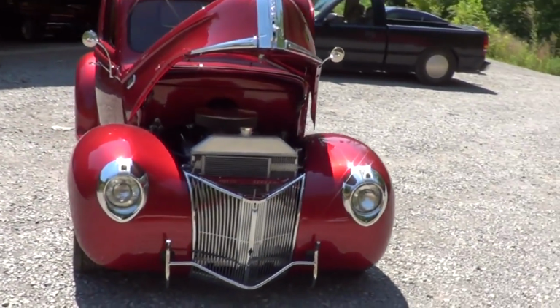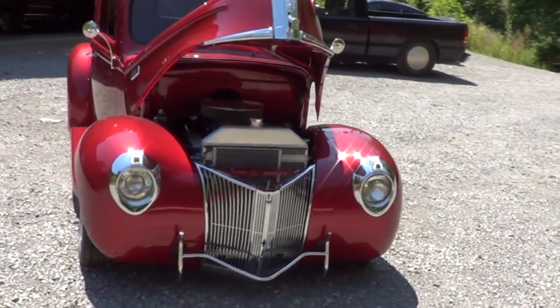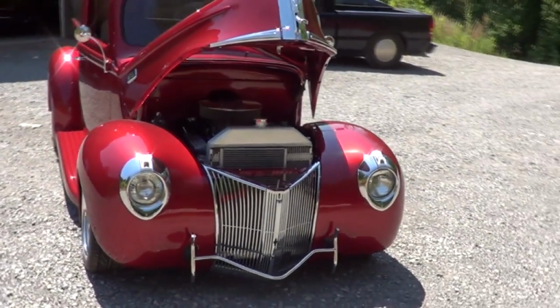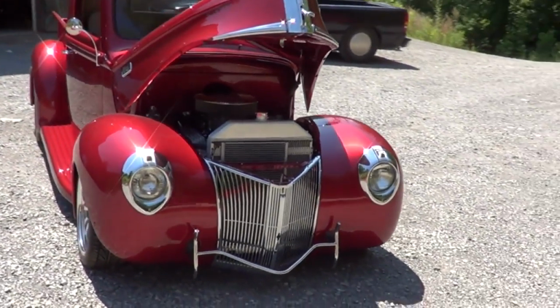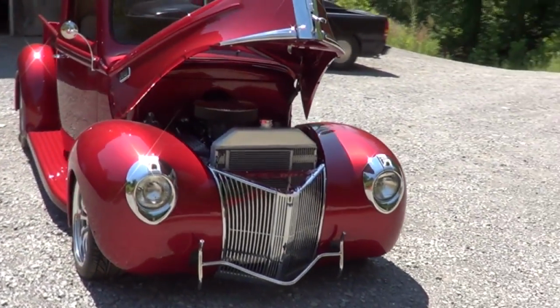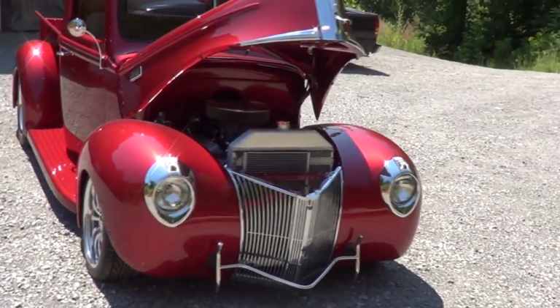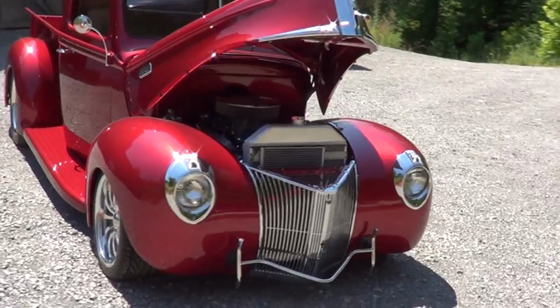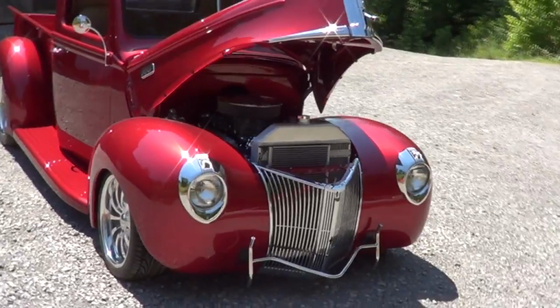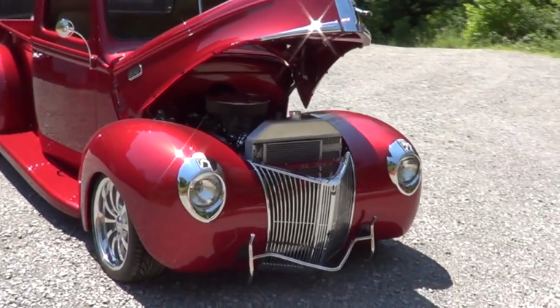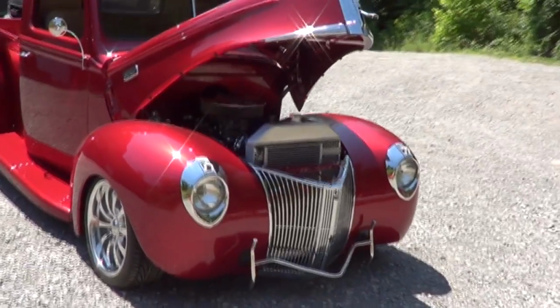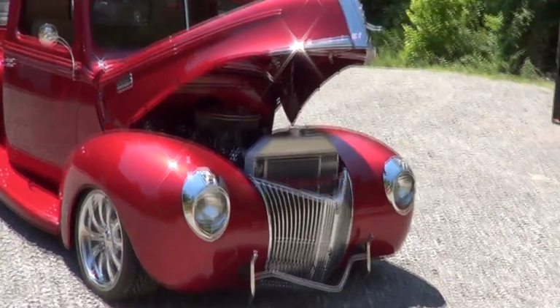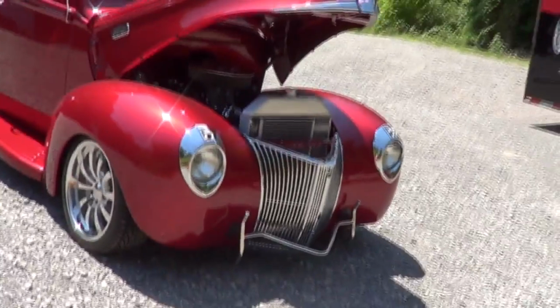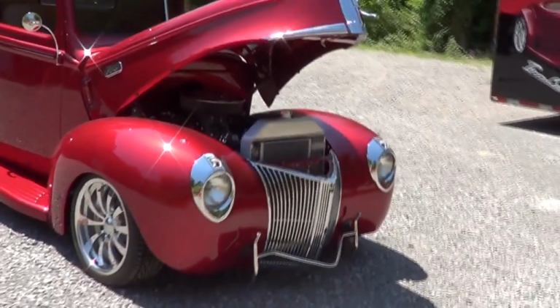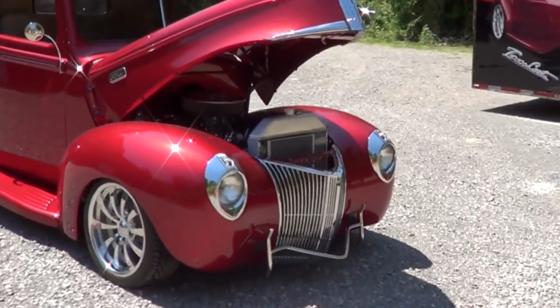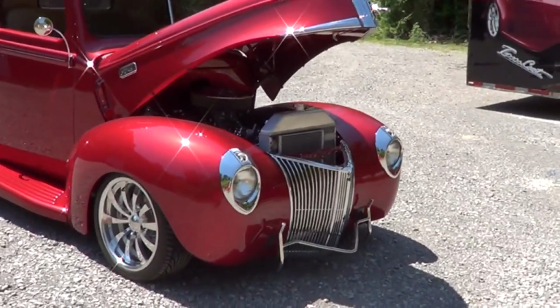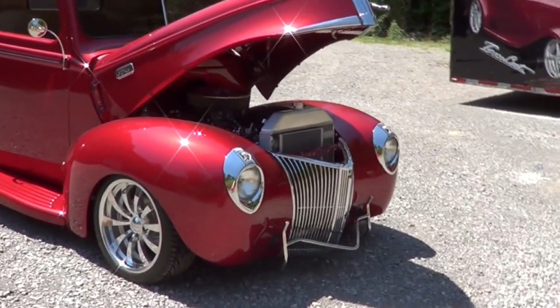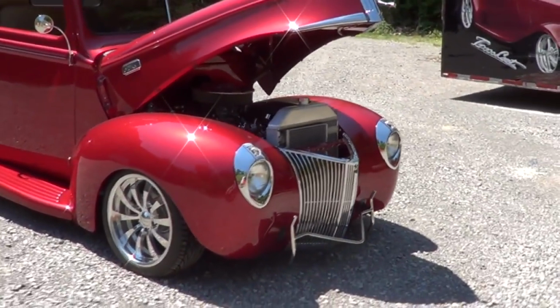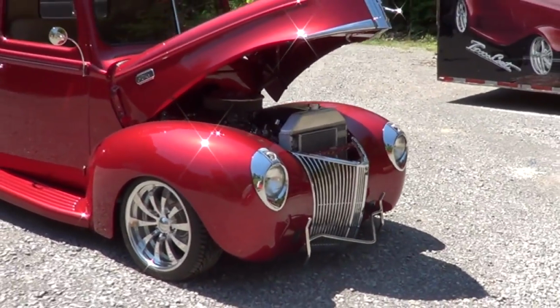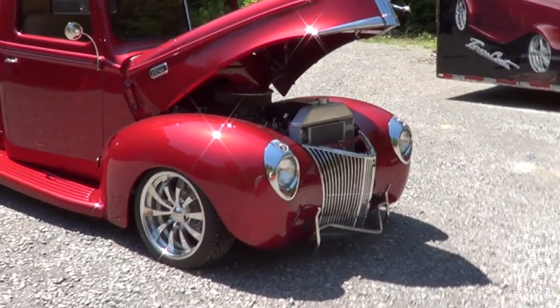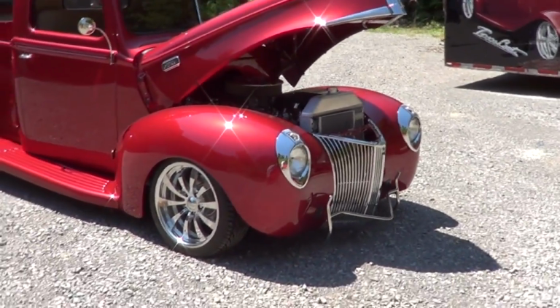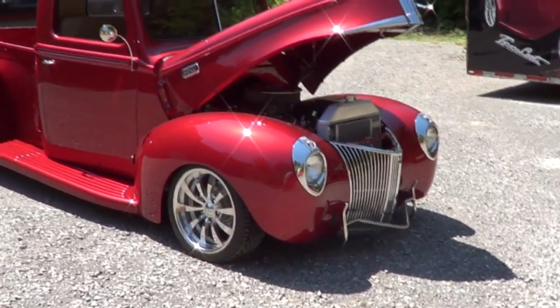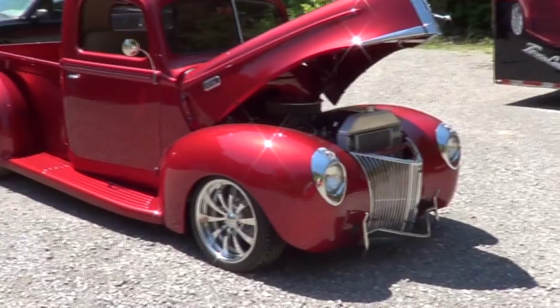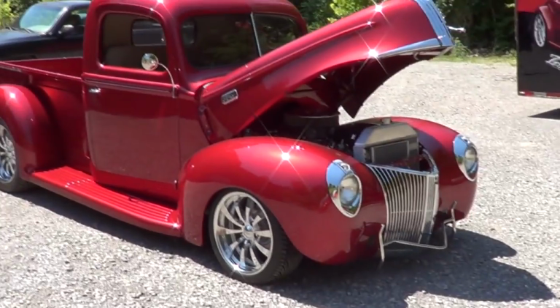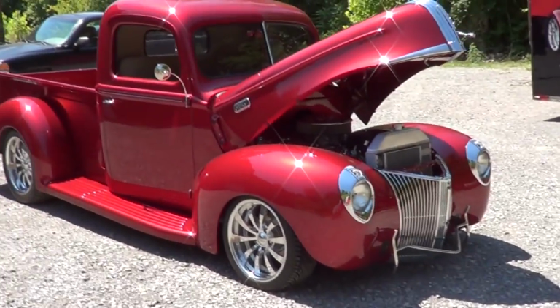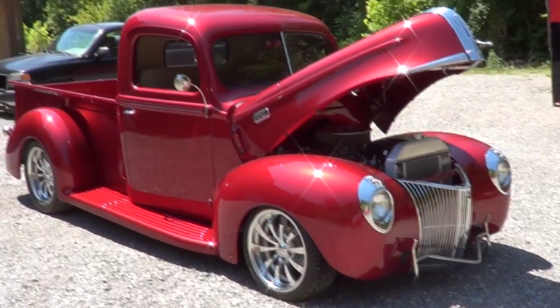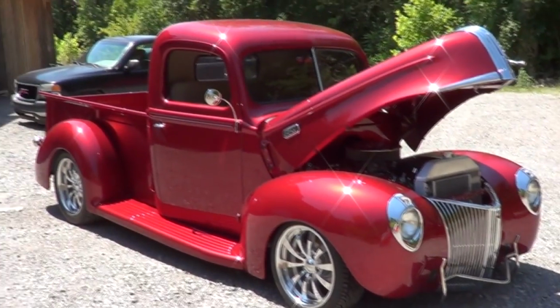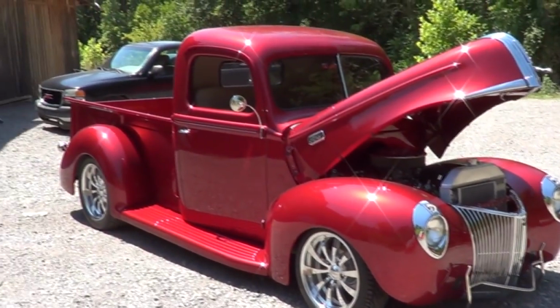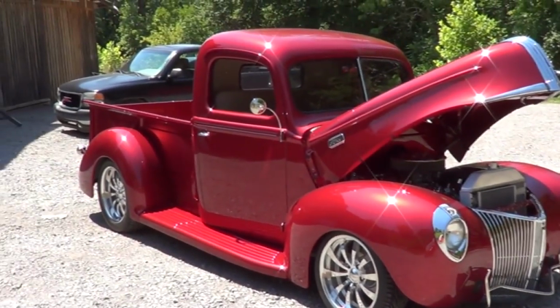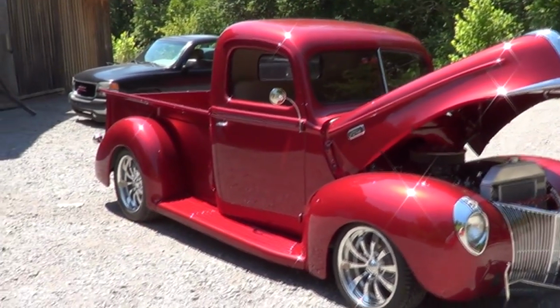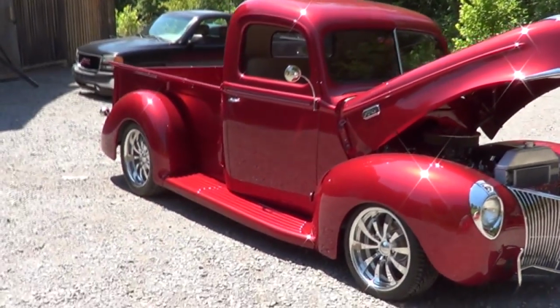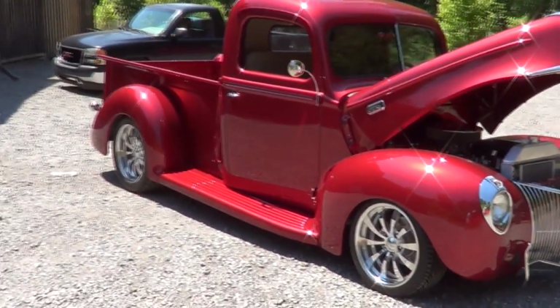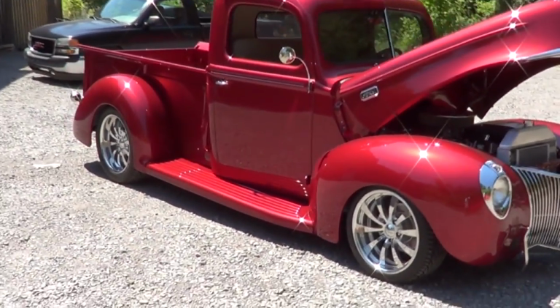Did y'all custom make that front bumper? Yes sir, we did. That's called a nurse bar — that's what they call them on my four-wheelers too.